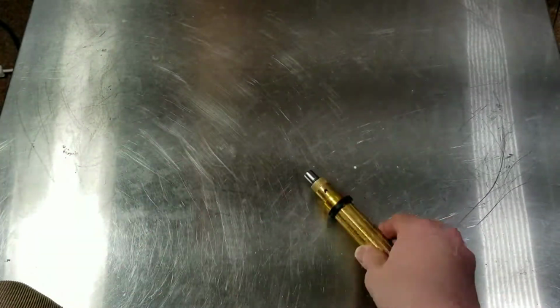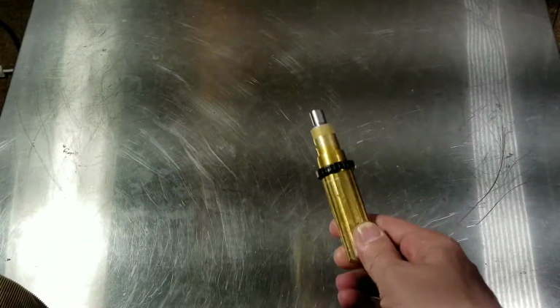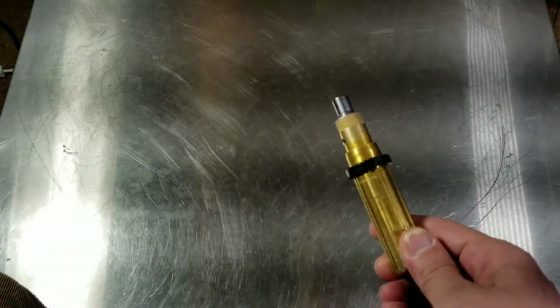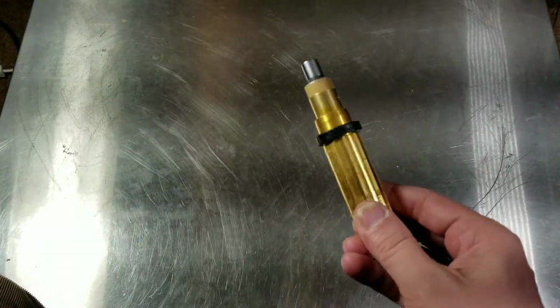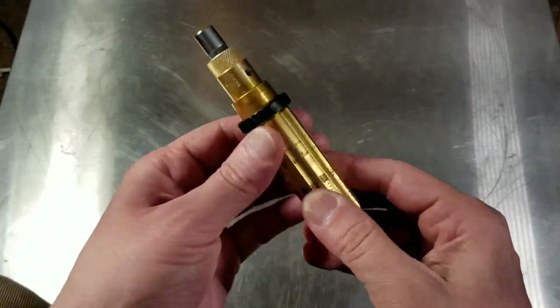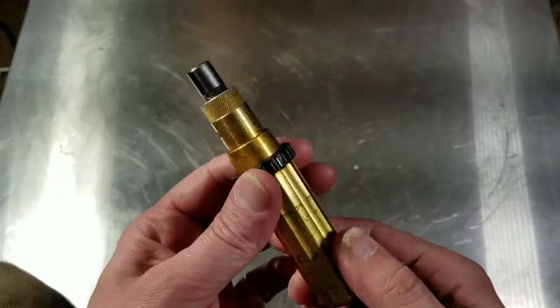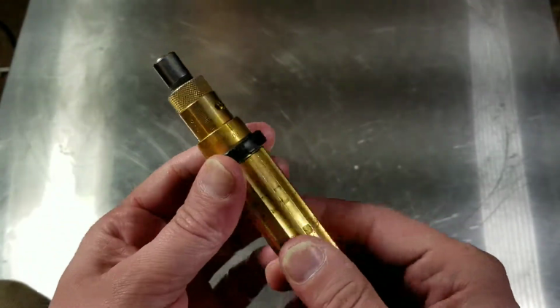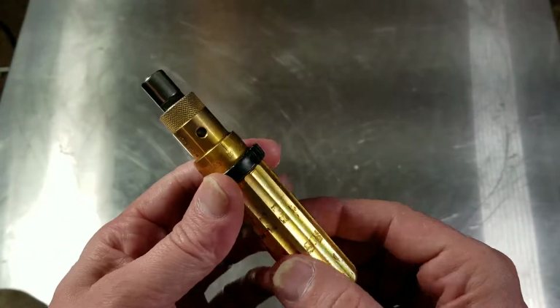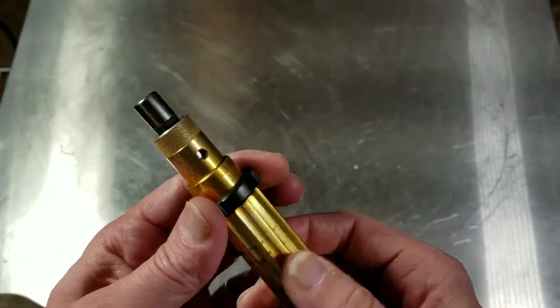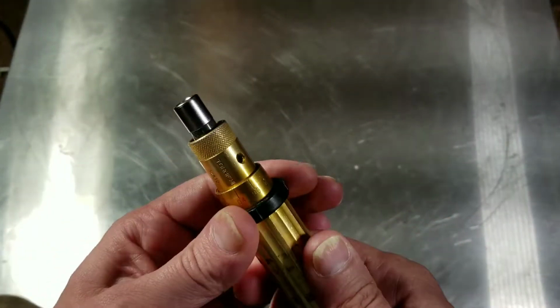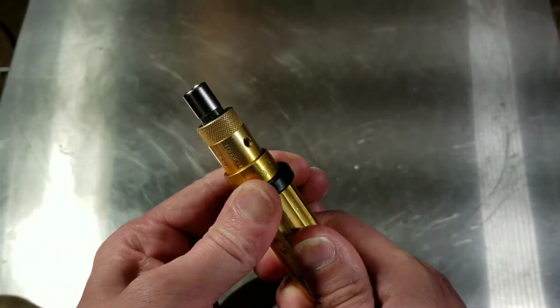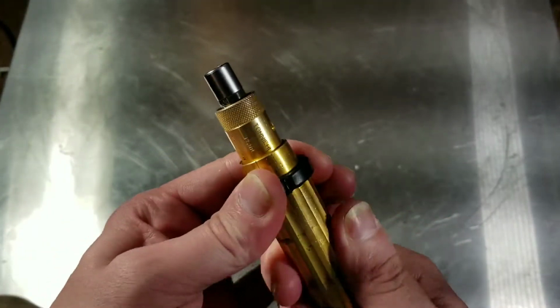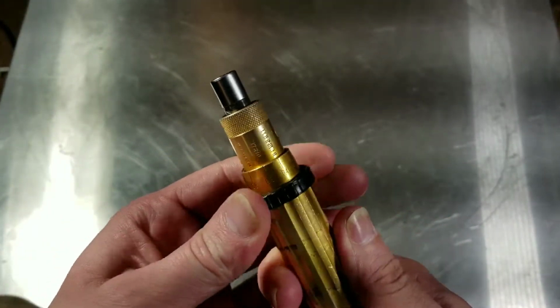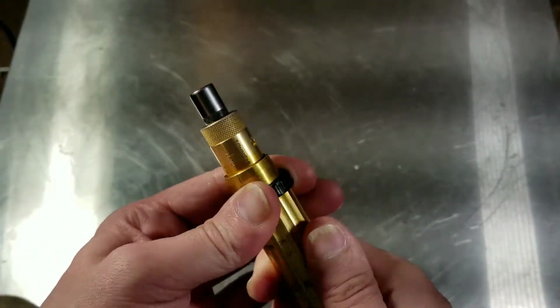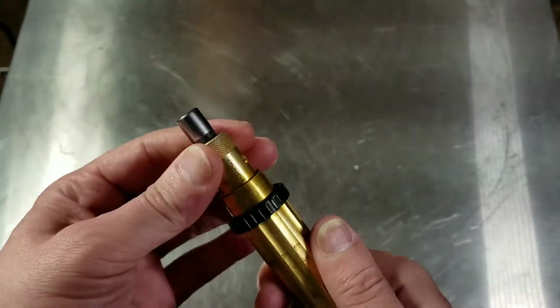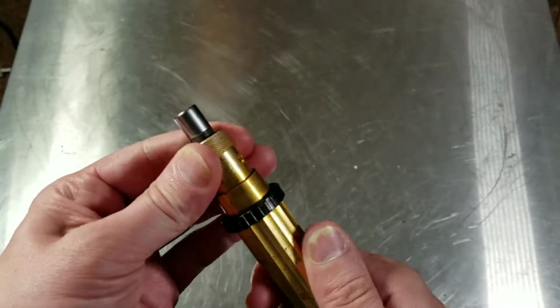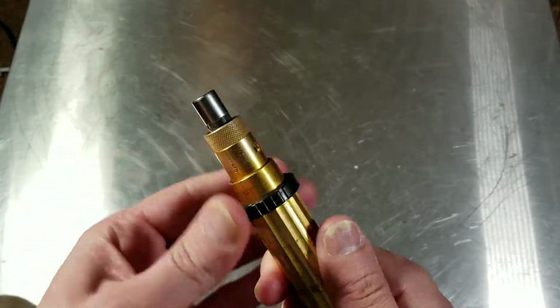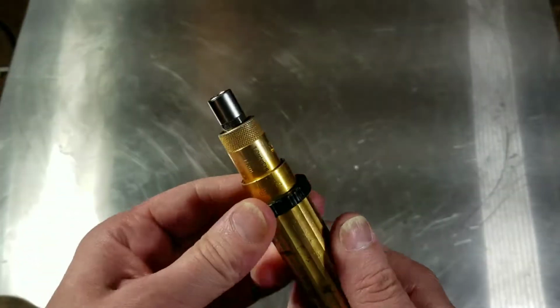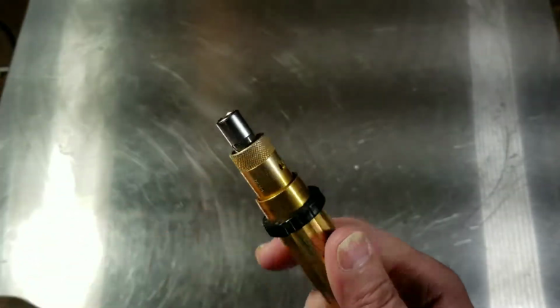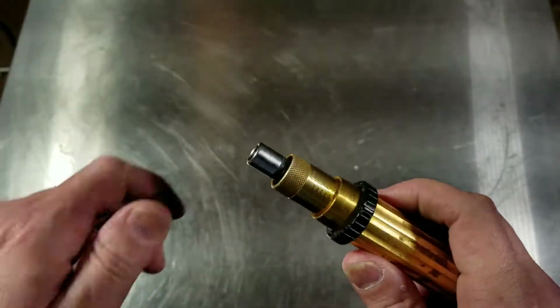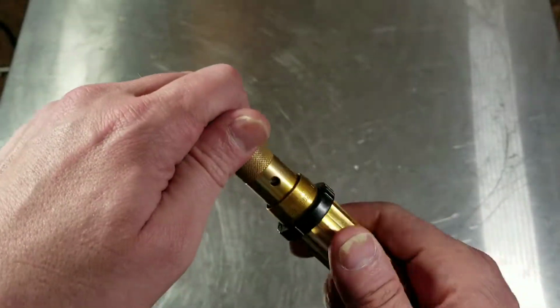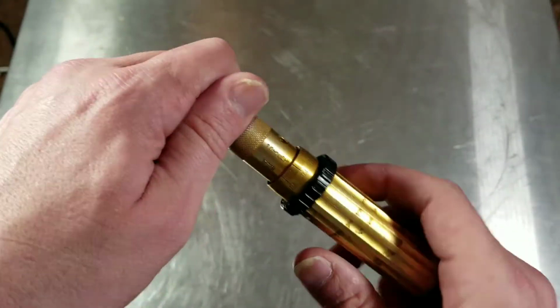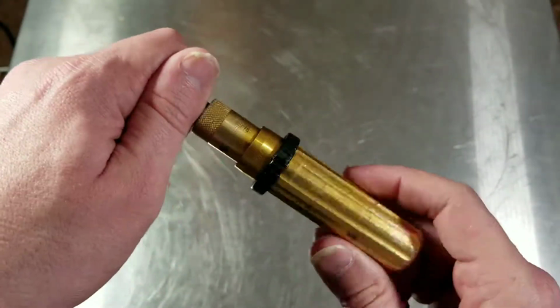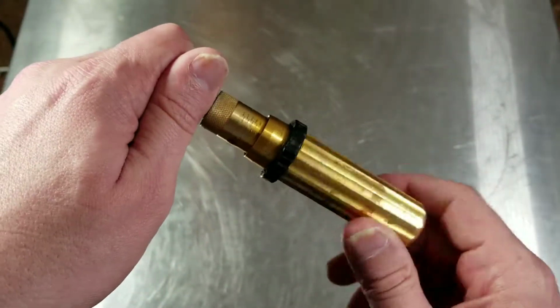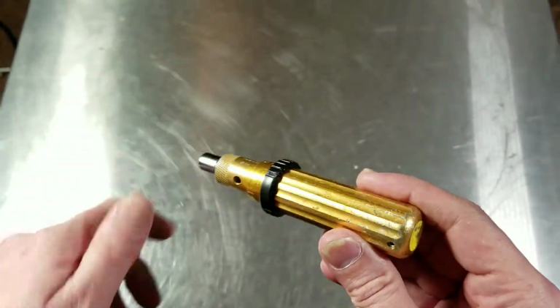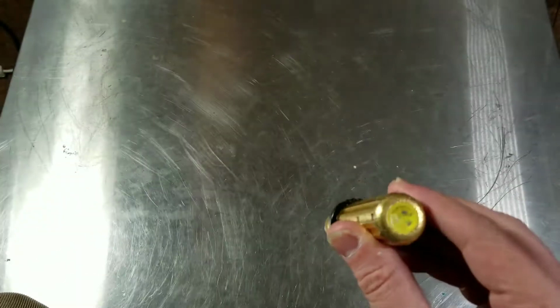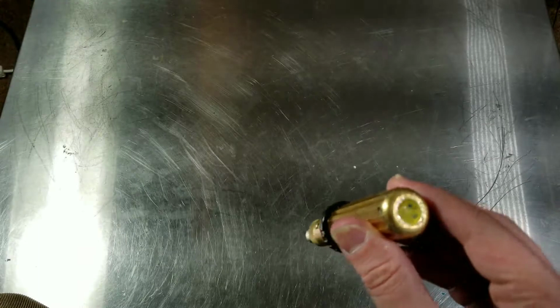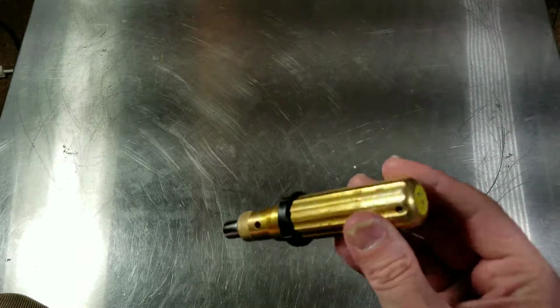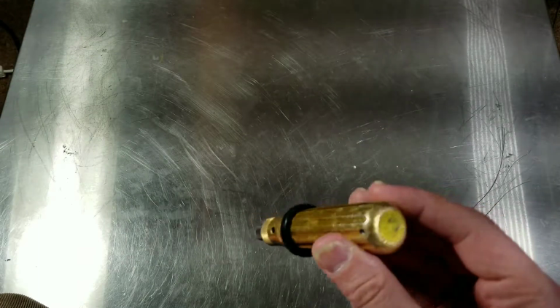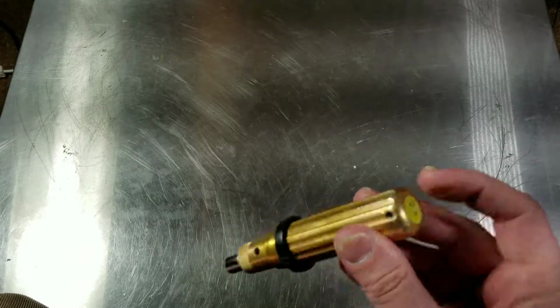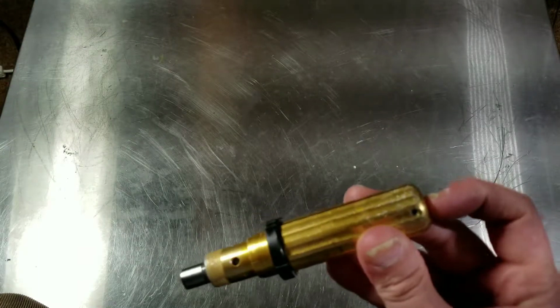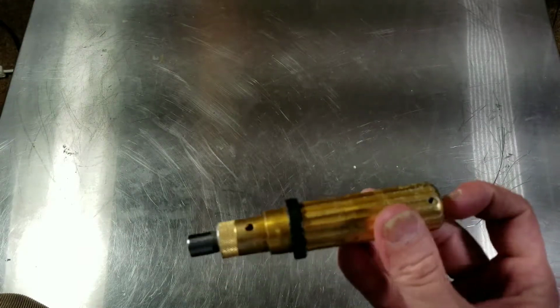The interesting thing here is it's rated in kilogram-force centimeters, so it has extremely low values. The maximum torque value of this wrench is 10 inch pounds — it goes from about one to 10 inch pounds.